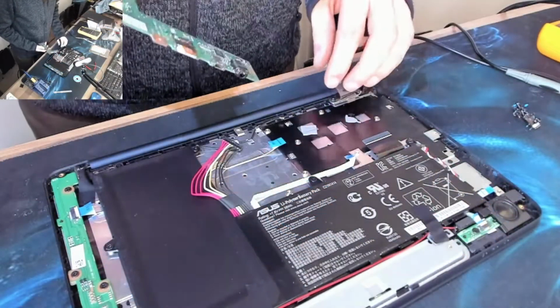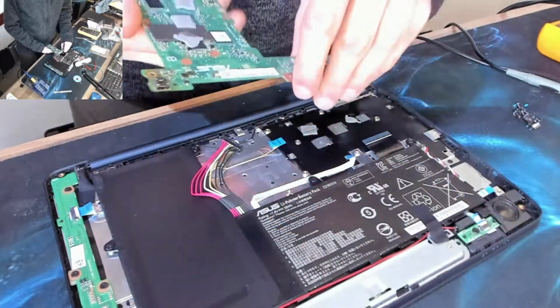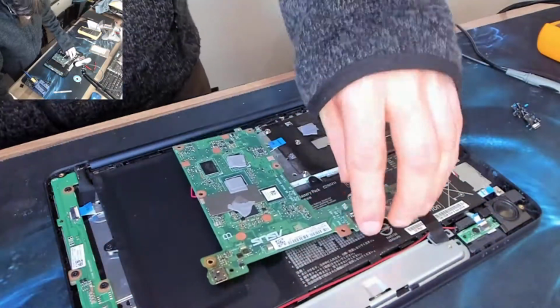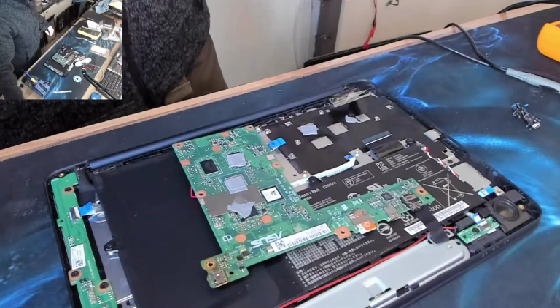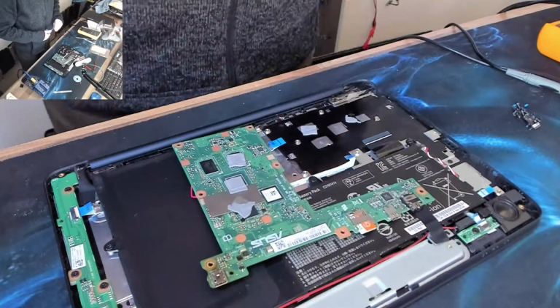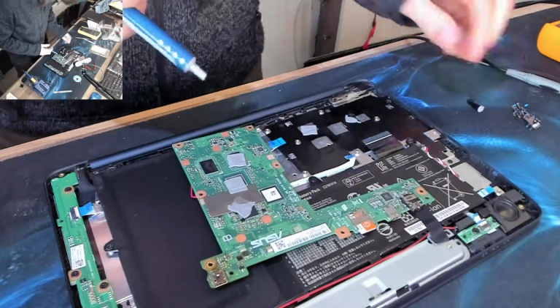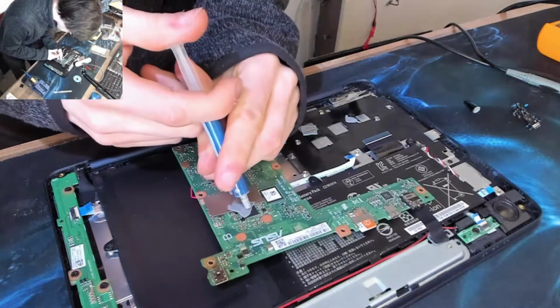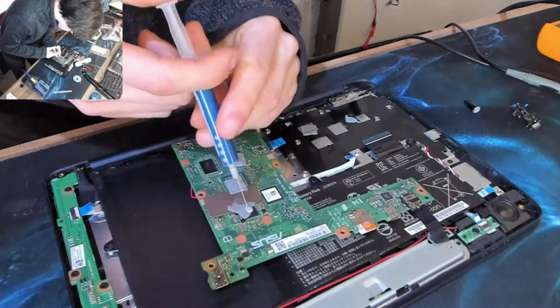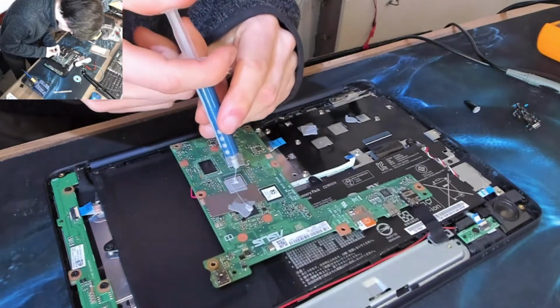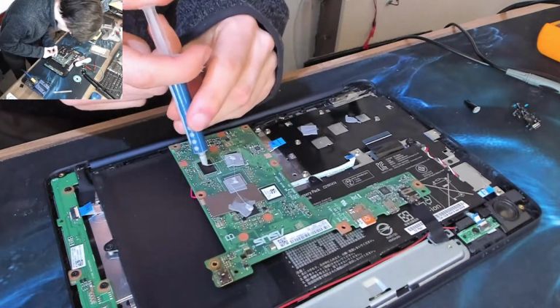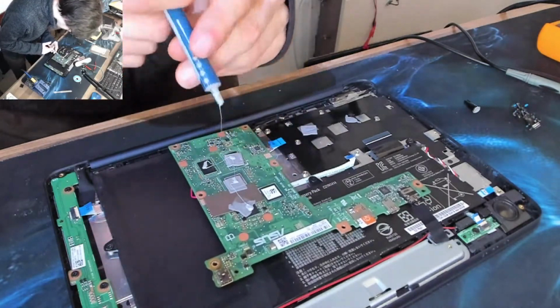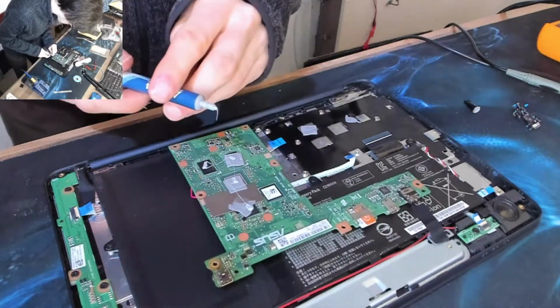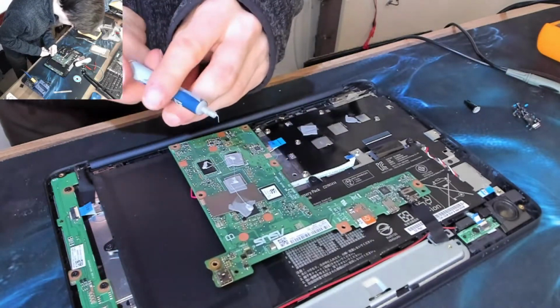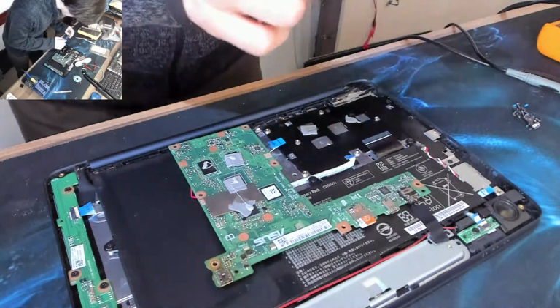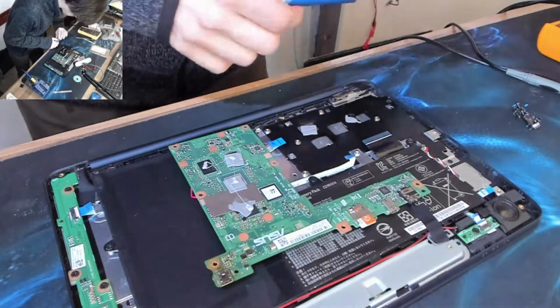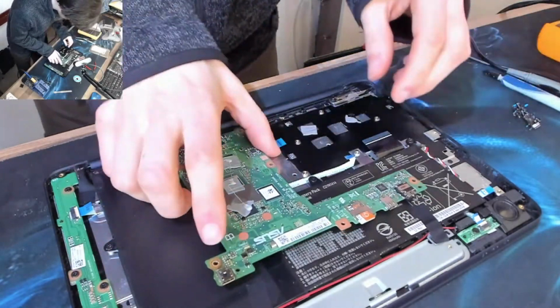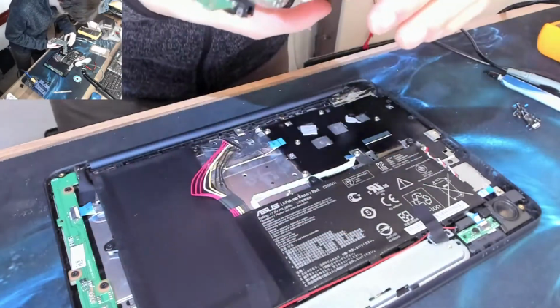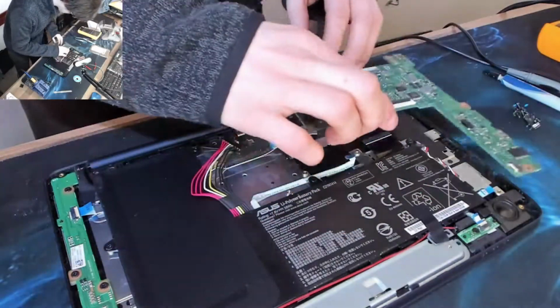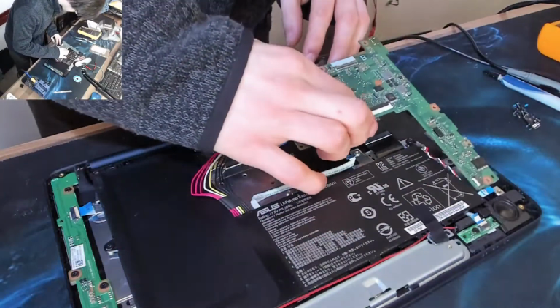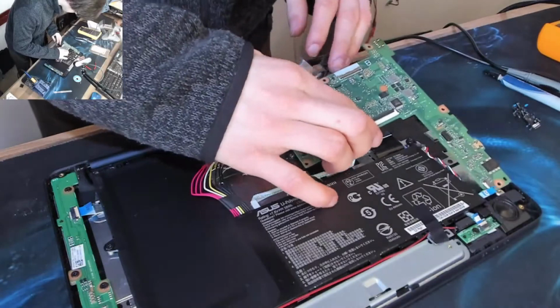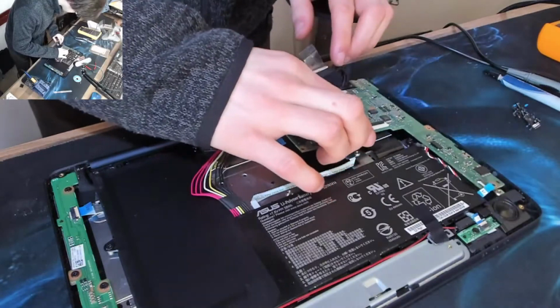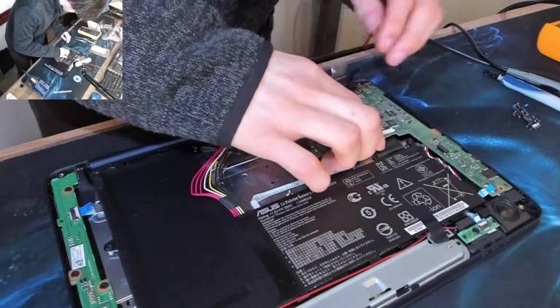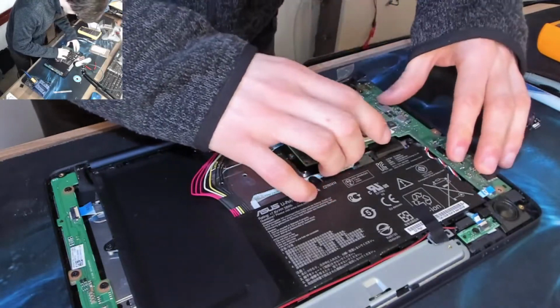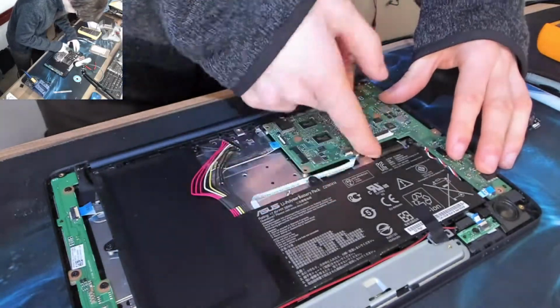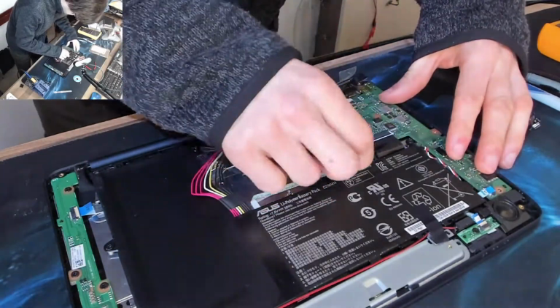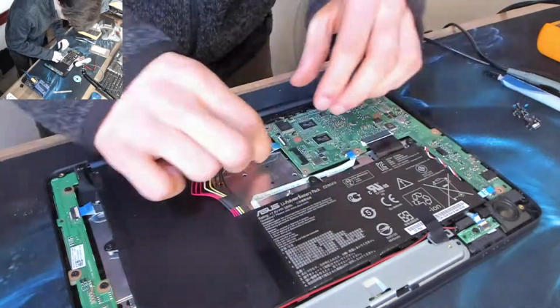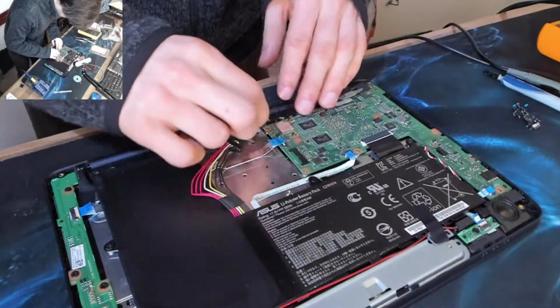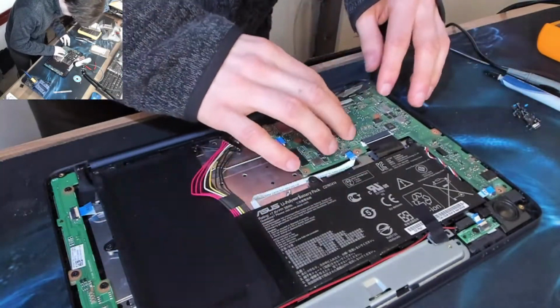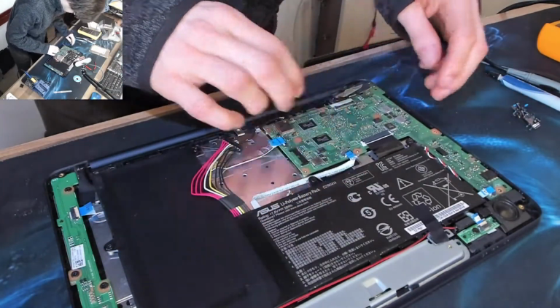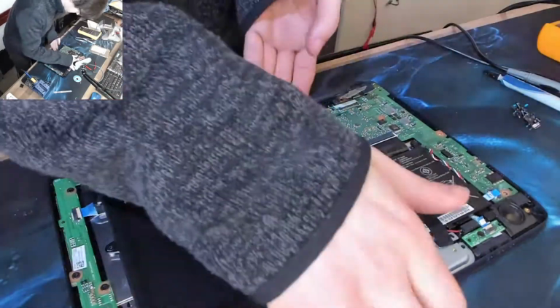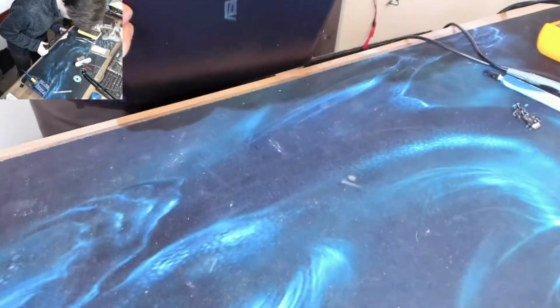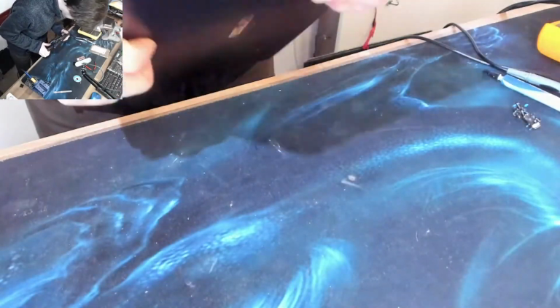With that out of the way, we can put the laptop back together. We're going to put a little bit of thermal compound onto those pads that I've messed up slightly, and then put everything back into place. Hopefully it'll be that simple.